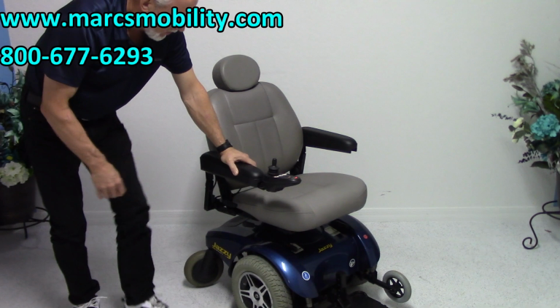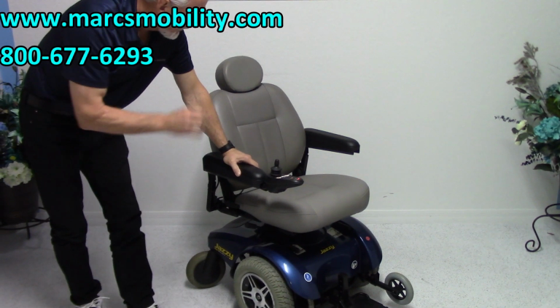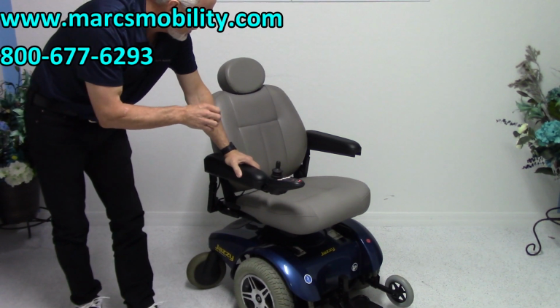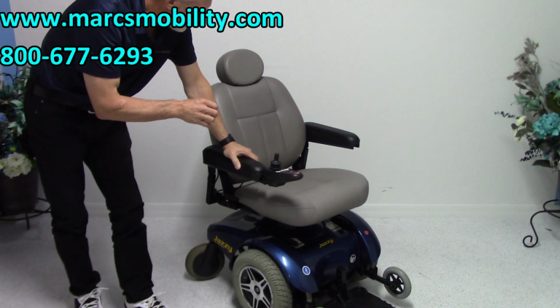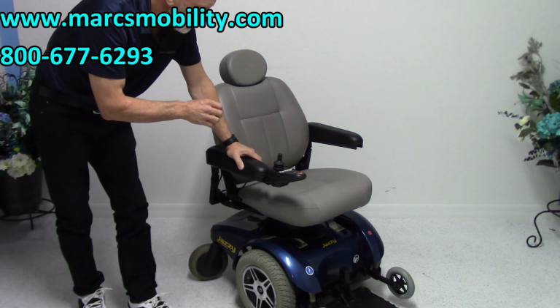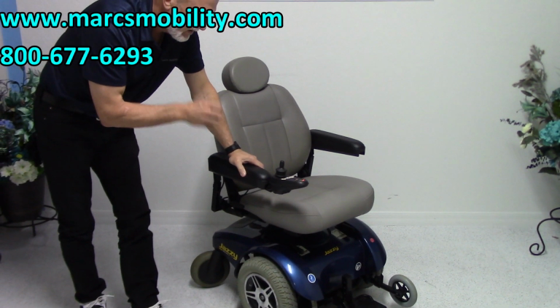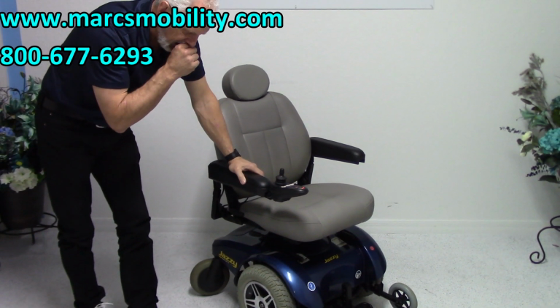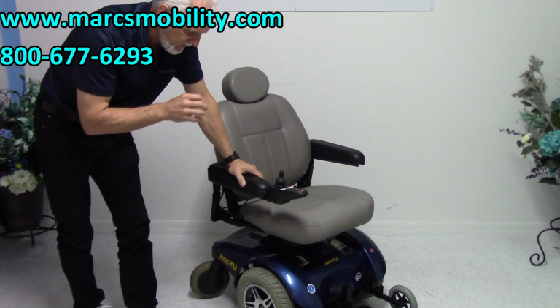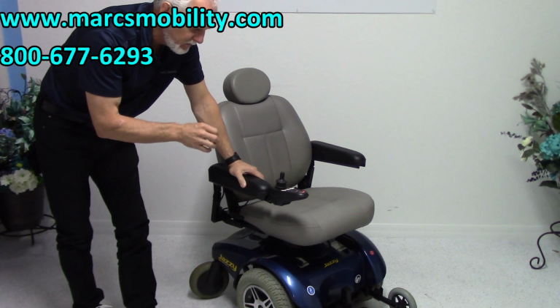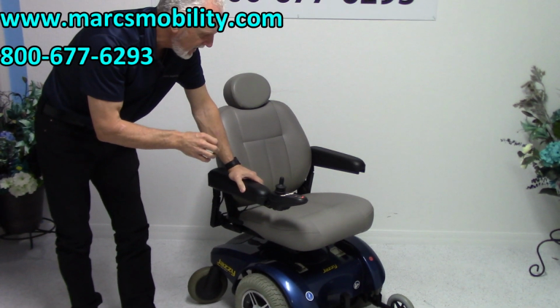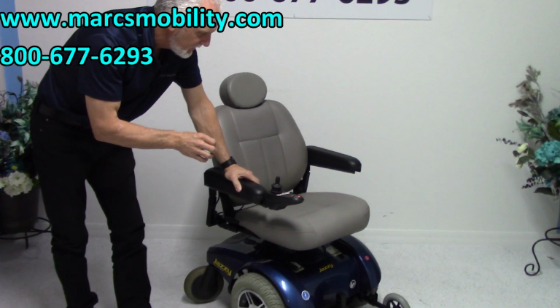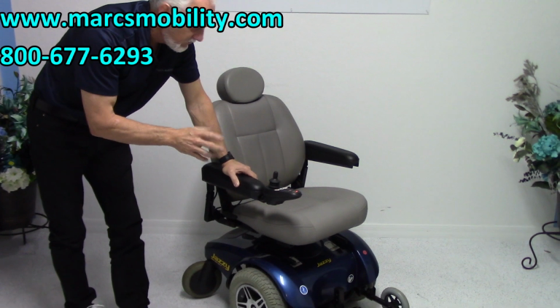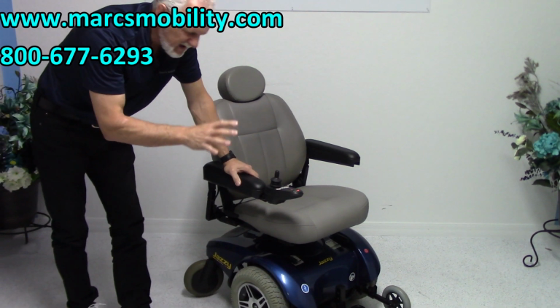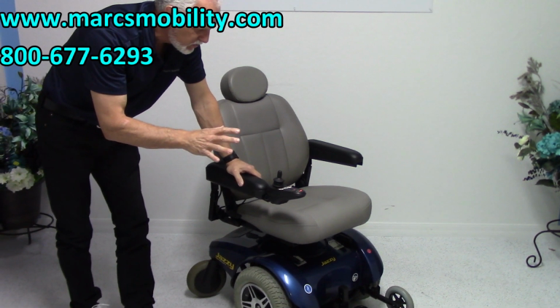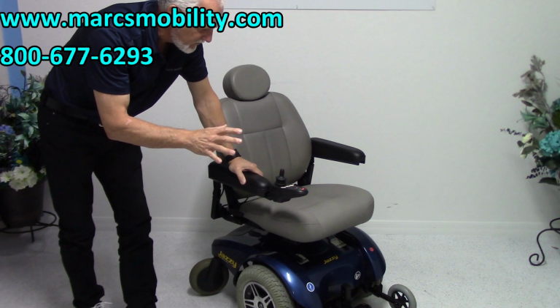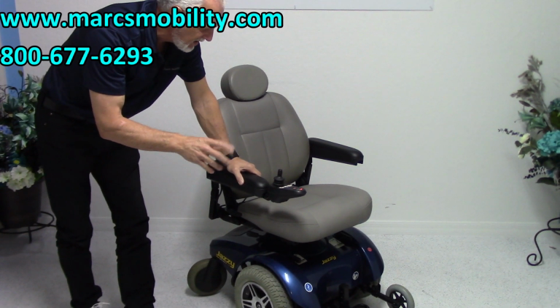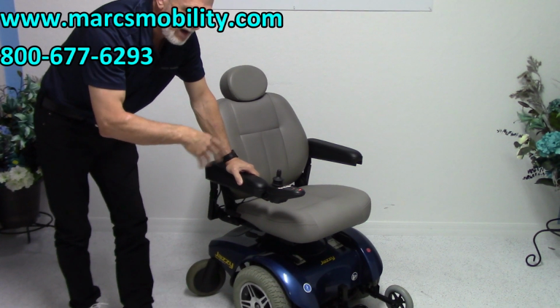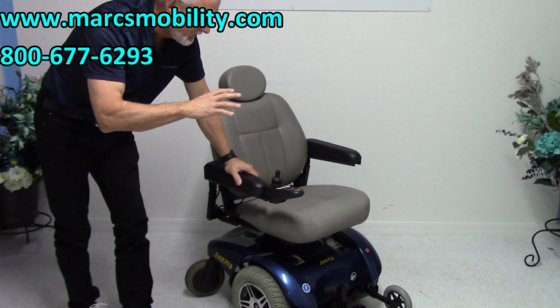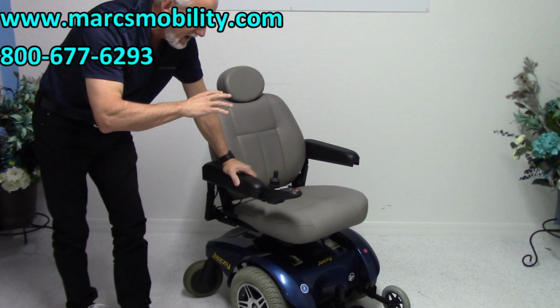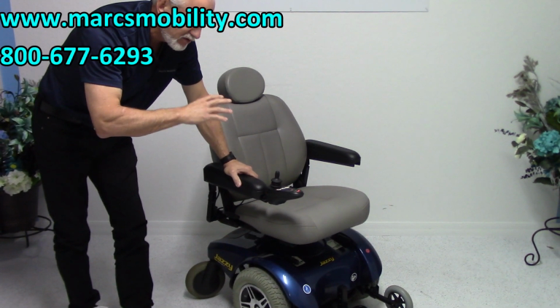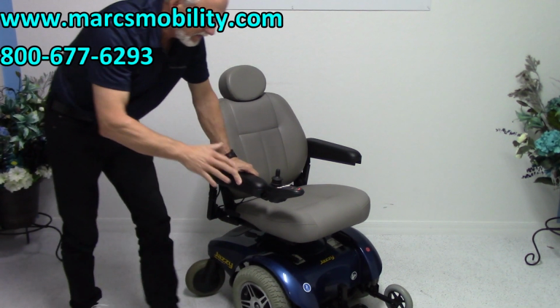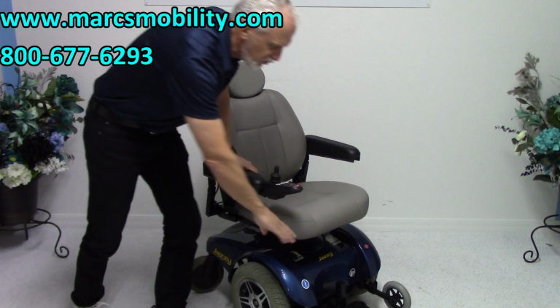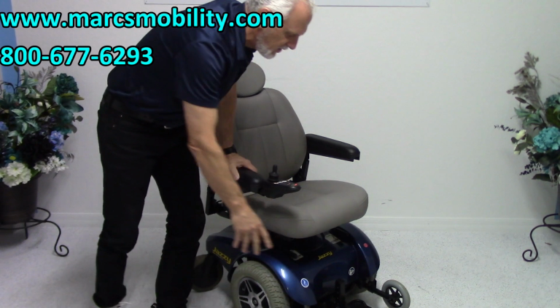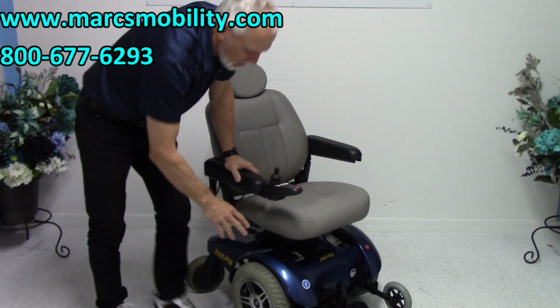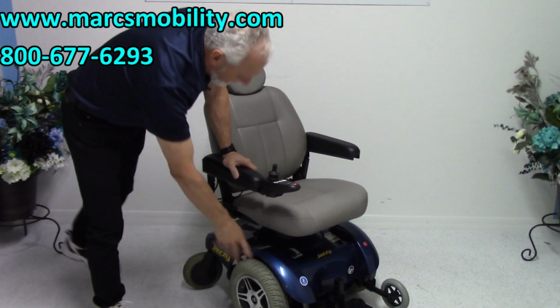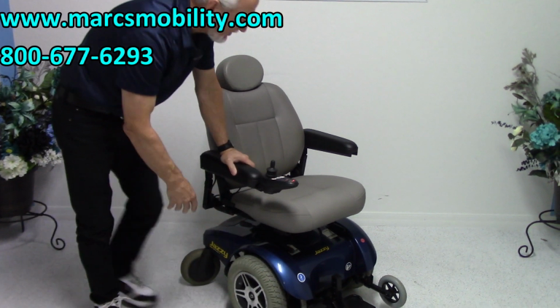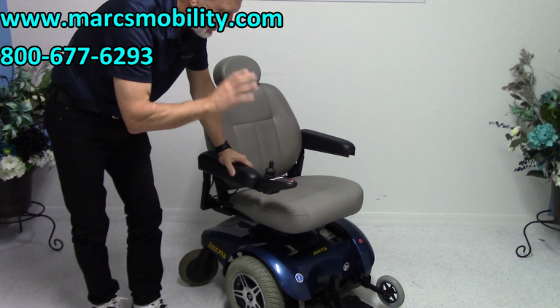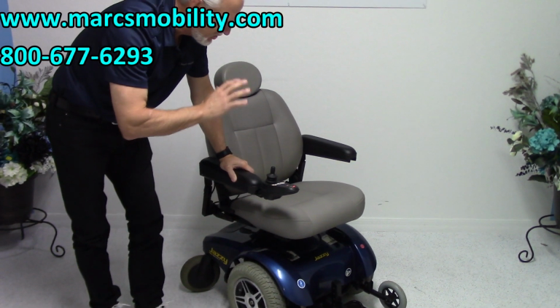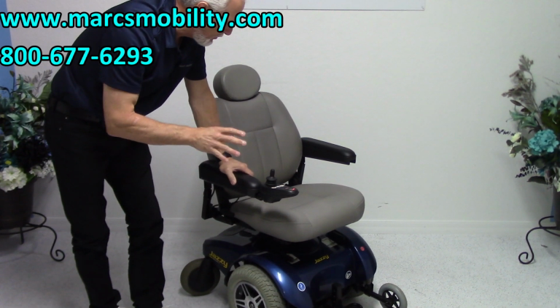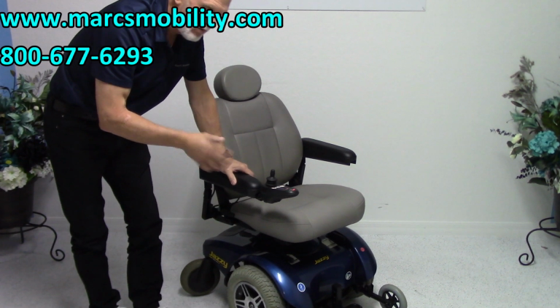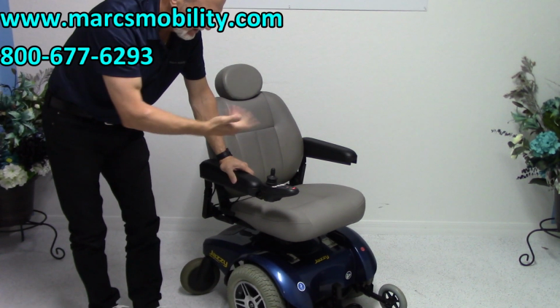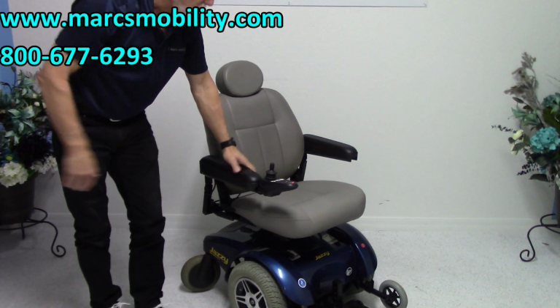This is a very easy chair to maneuver with a very smooth ride — a basic power chair. So if you need something where you don't want any trouble putting it in neutral, you don't want a flat, and you want a chair that's dependable, this would be the one.